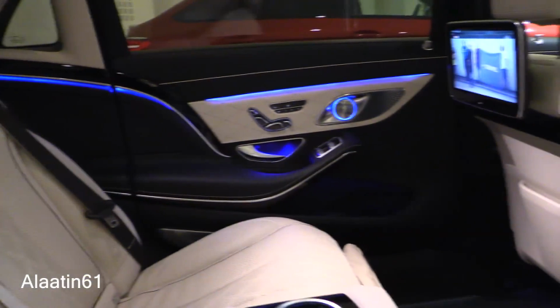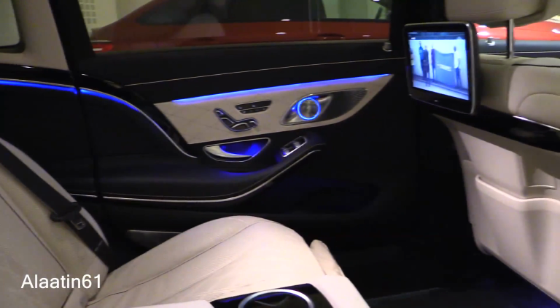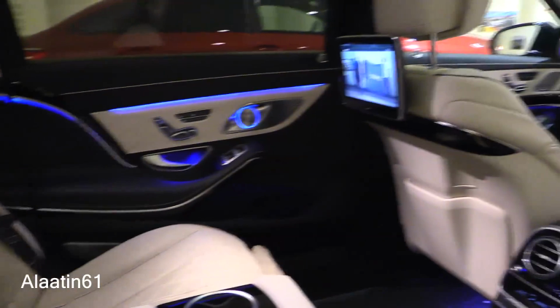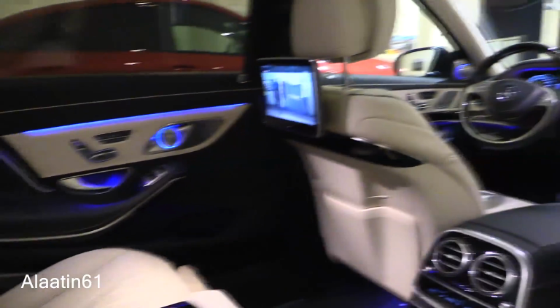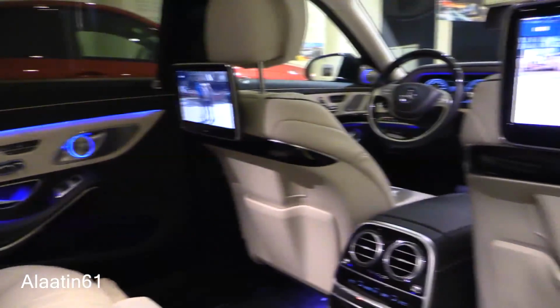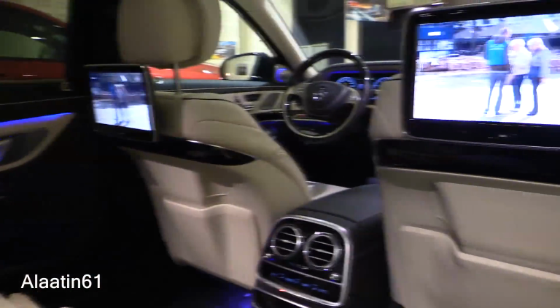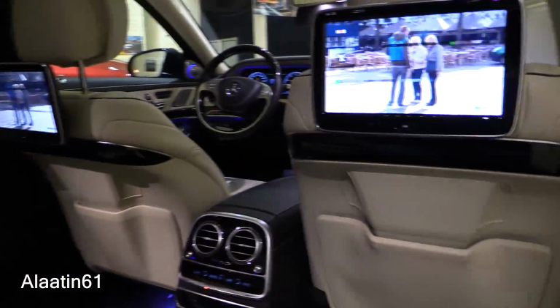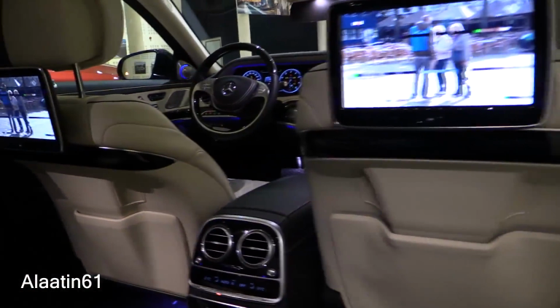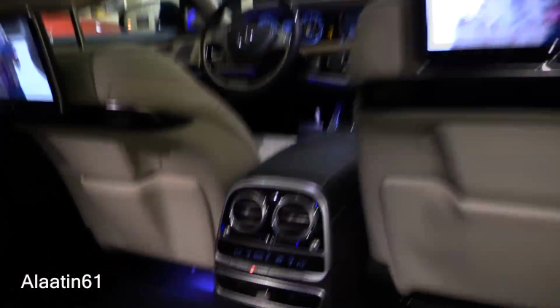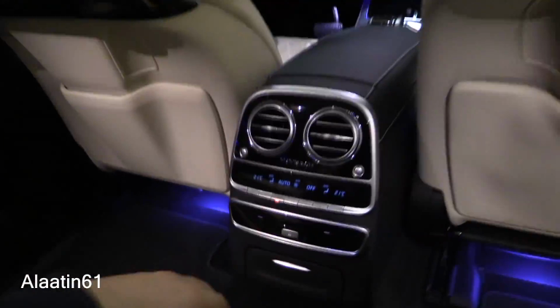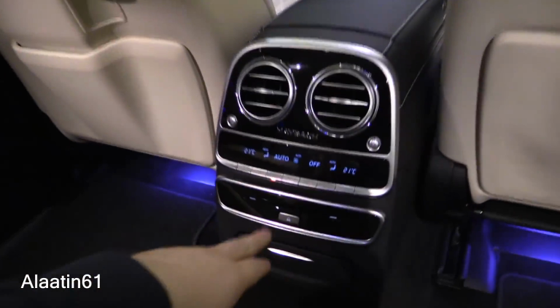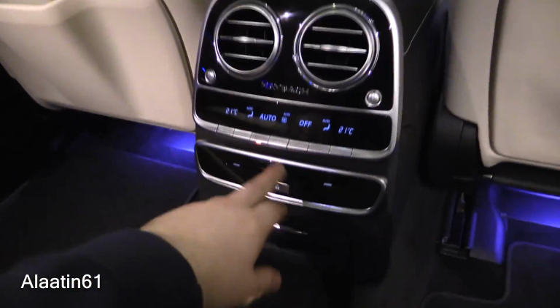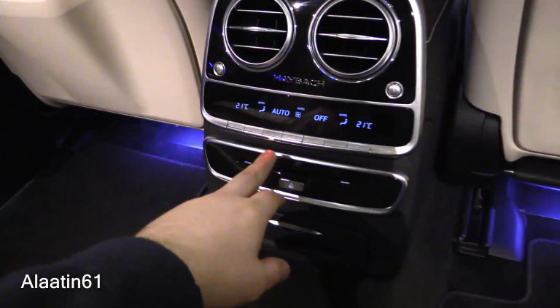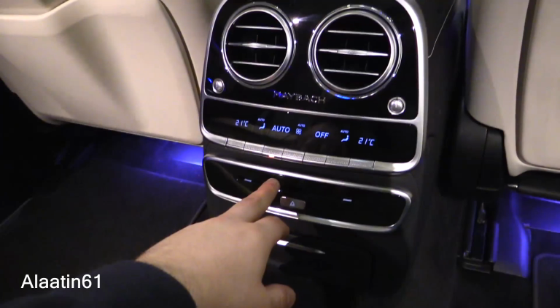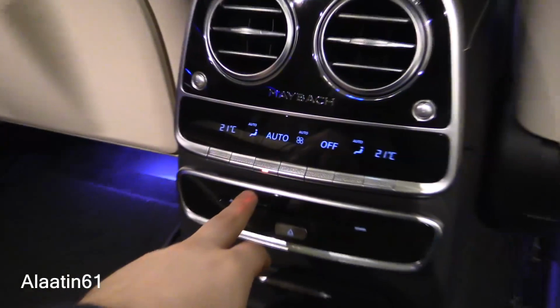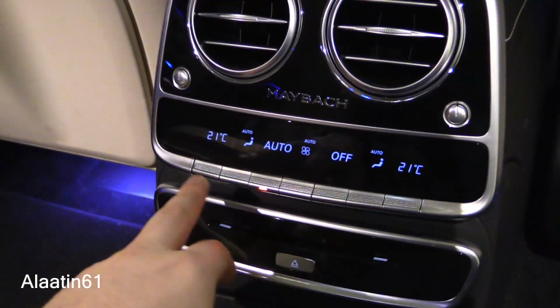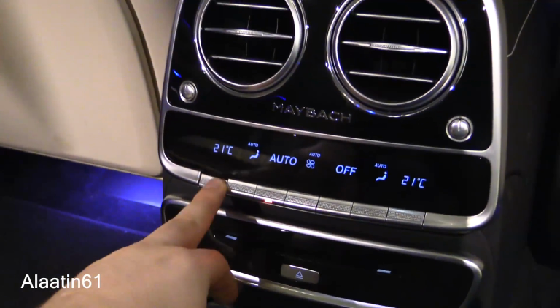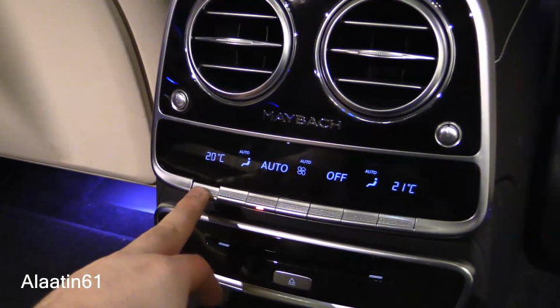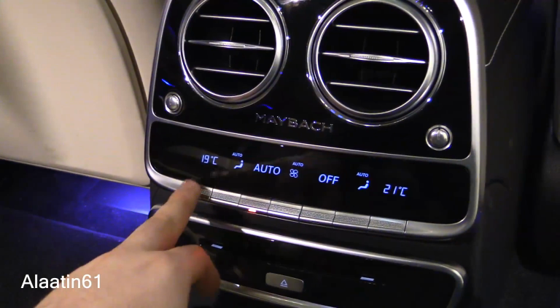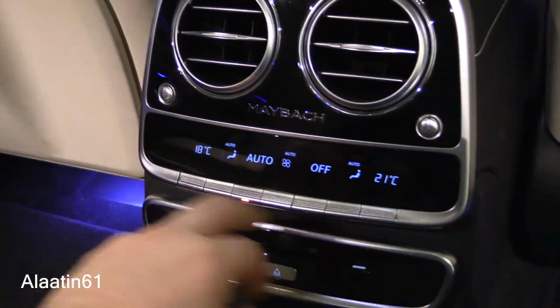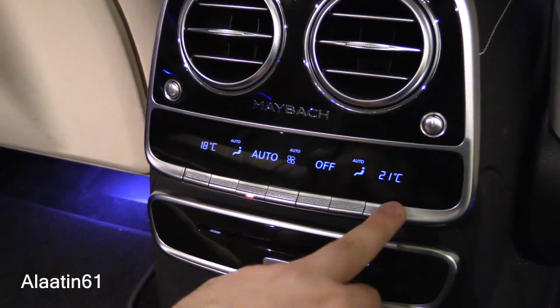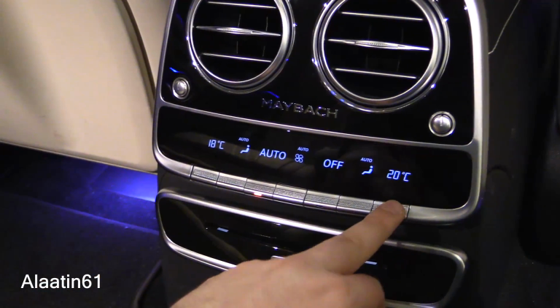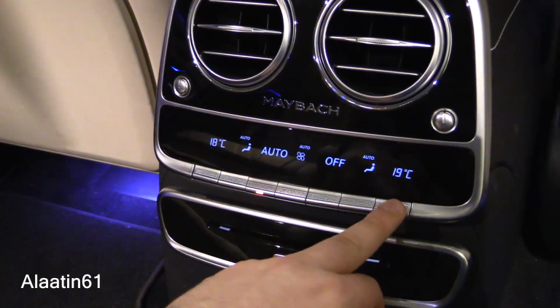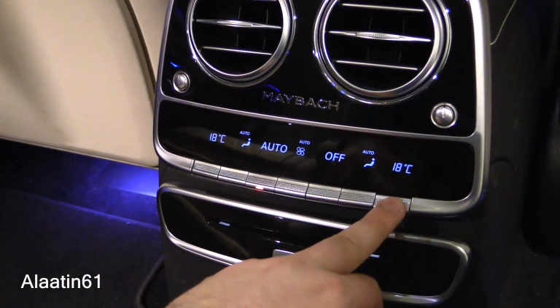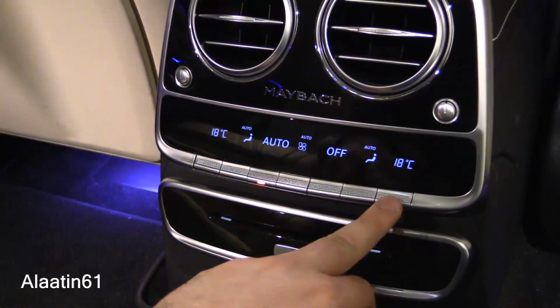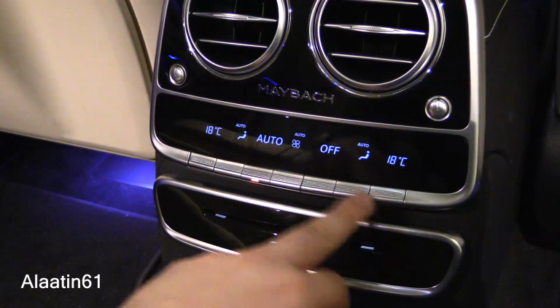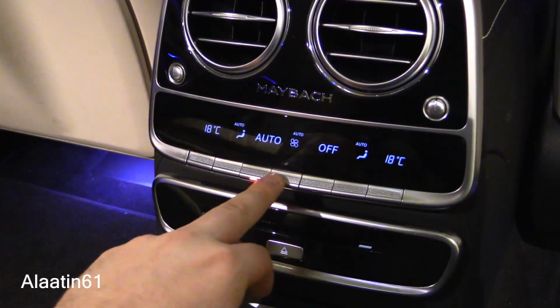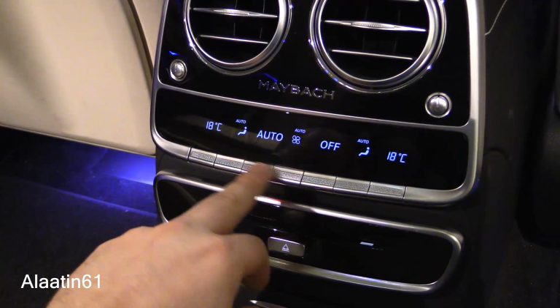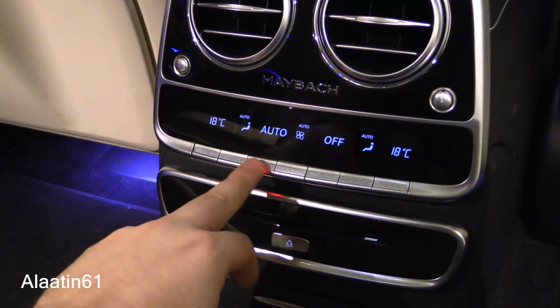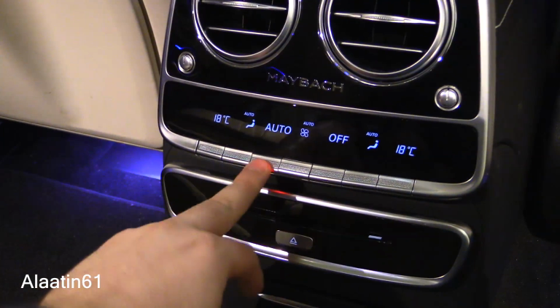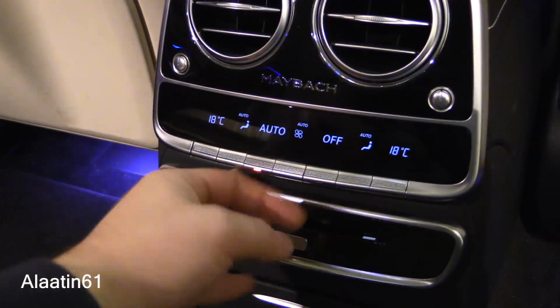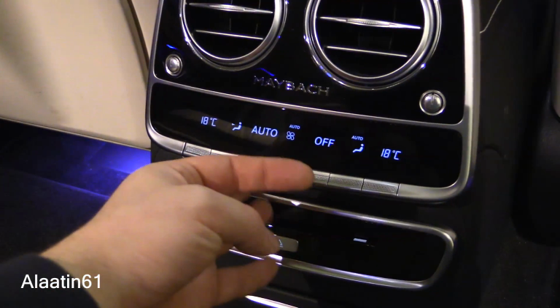There are illuminated tweeters and four-zone climate control, which is fully adjustable. You can also buy it with the air balance package, which is a perfume system.